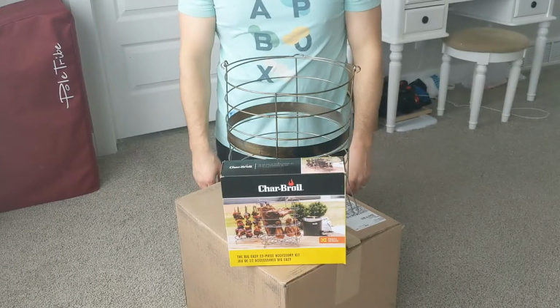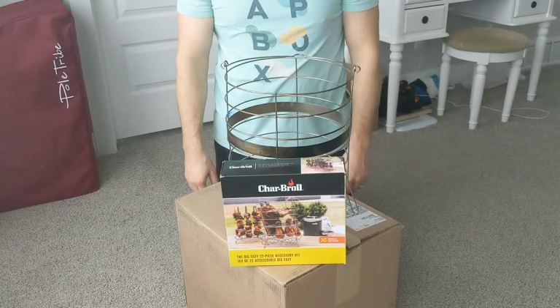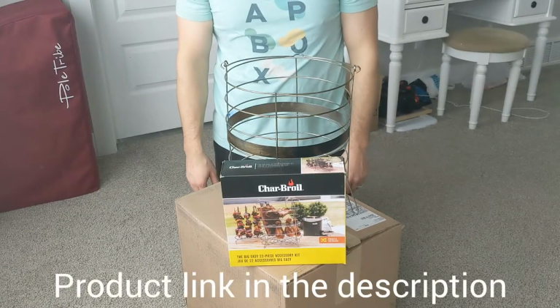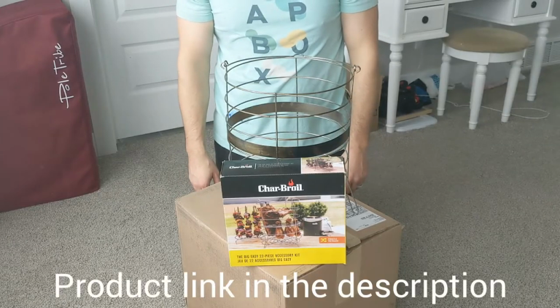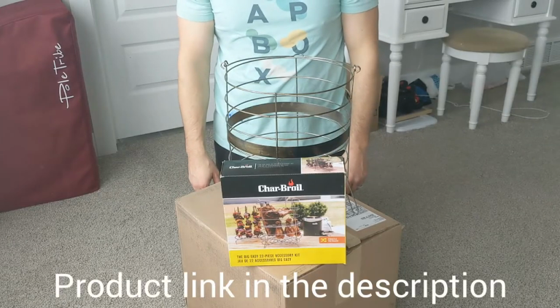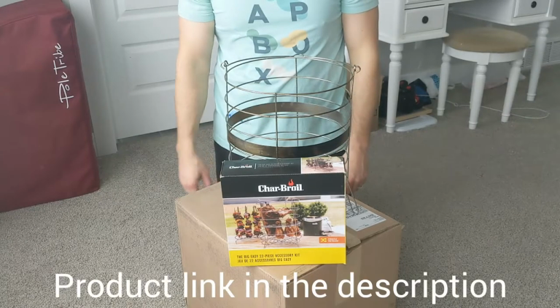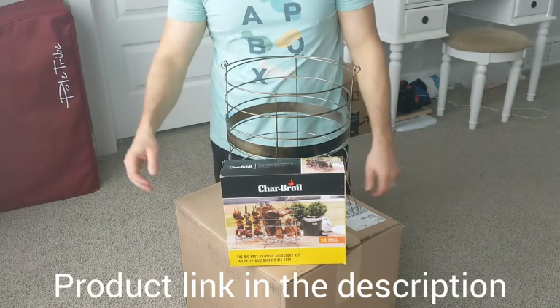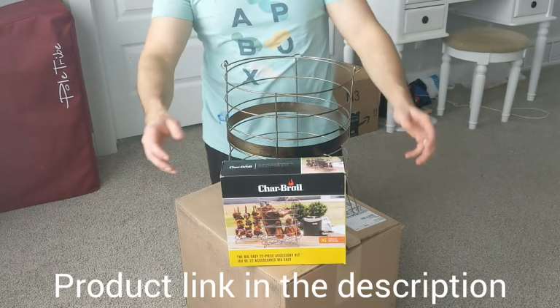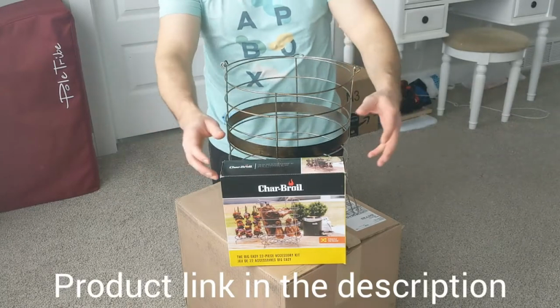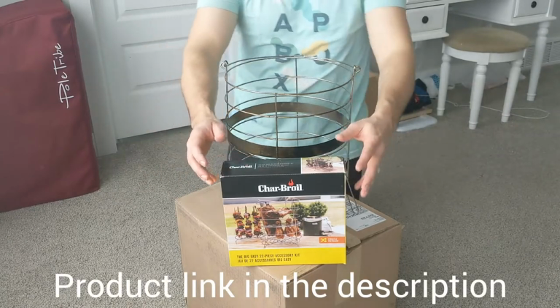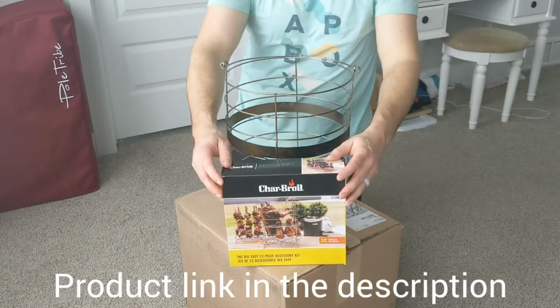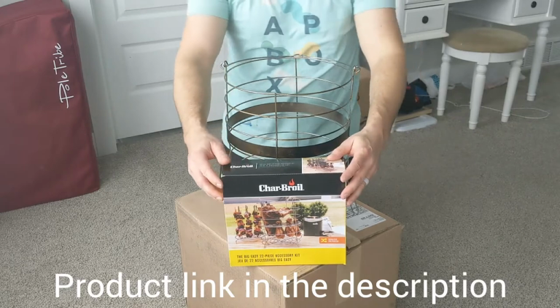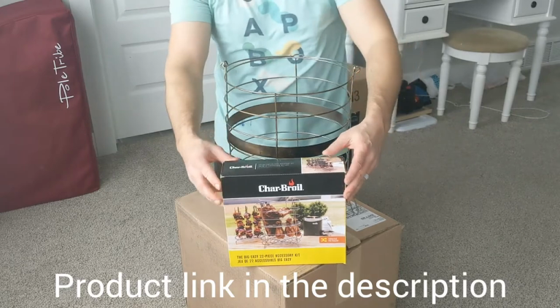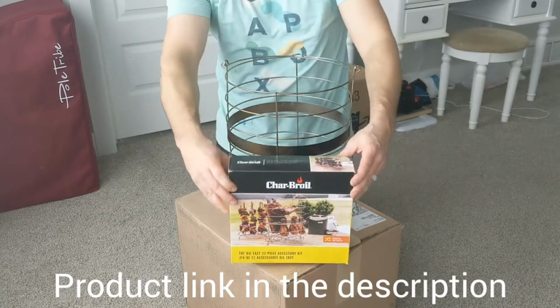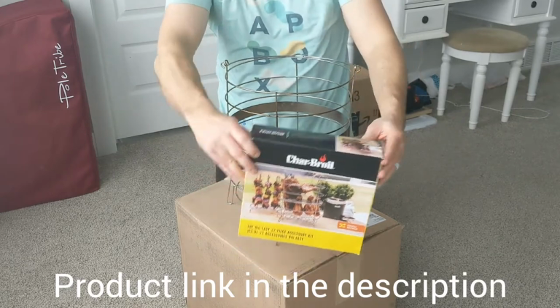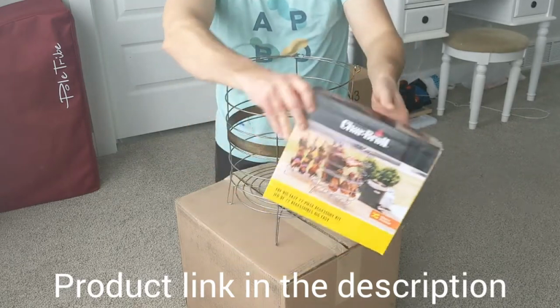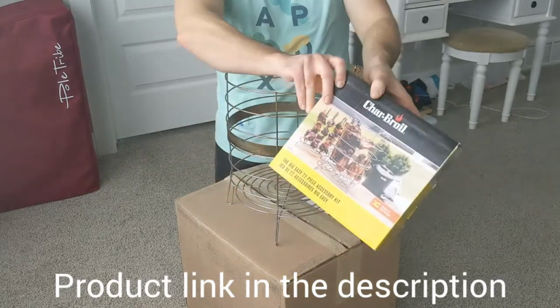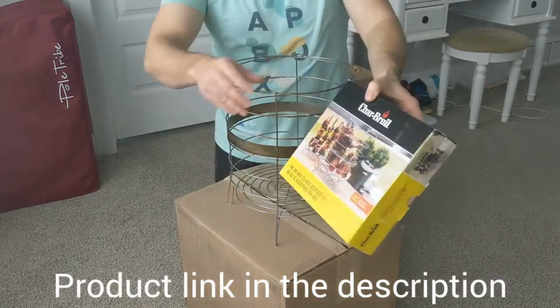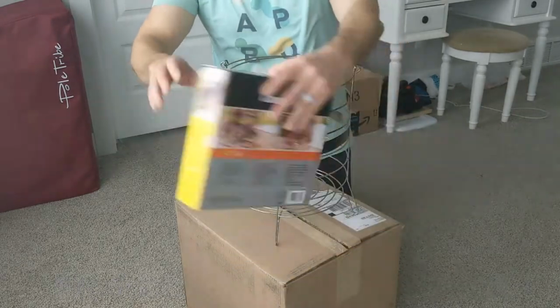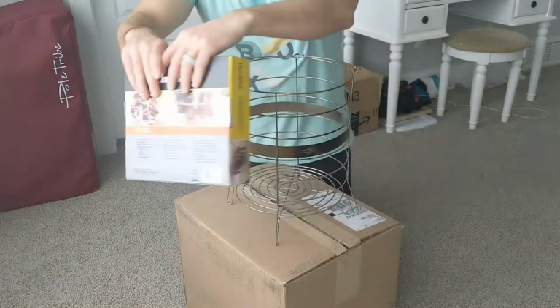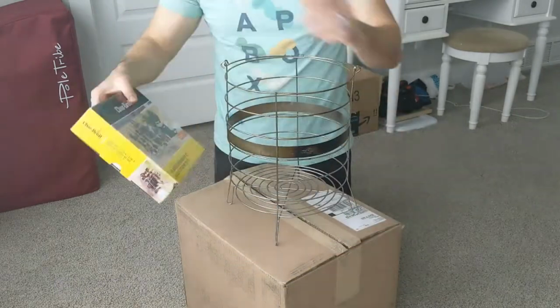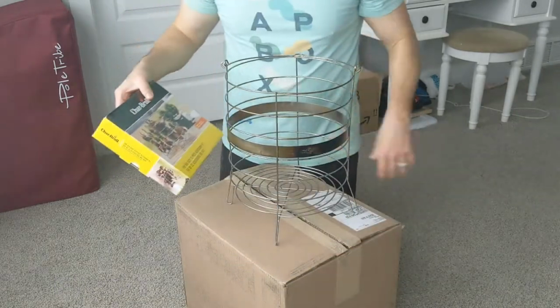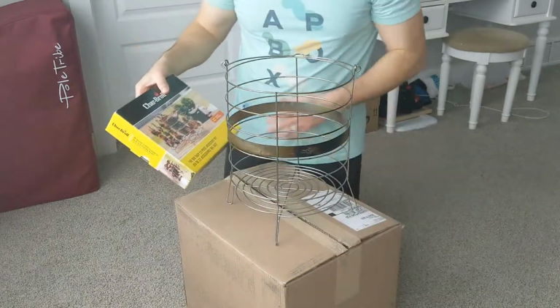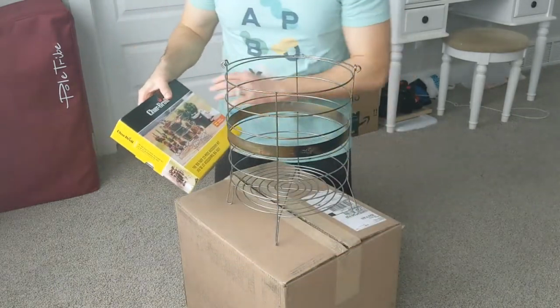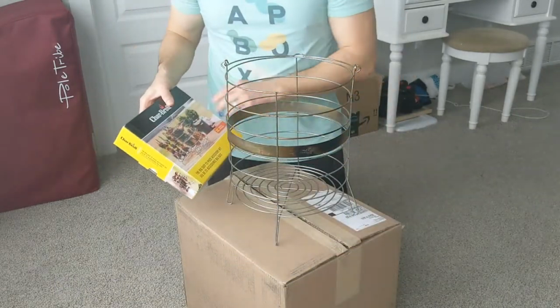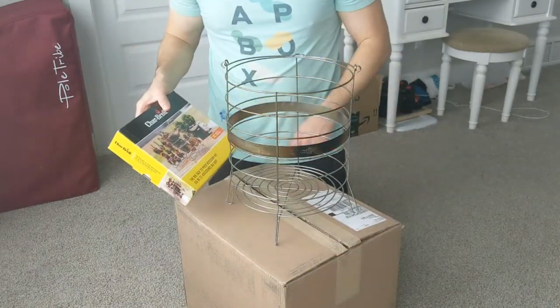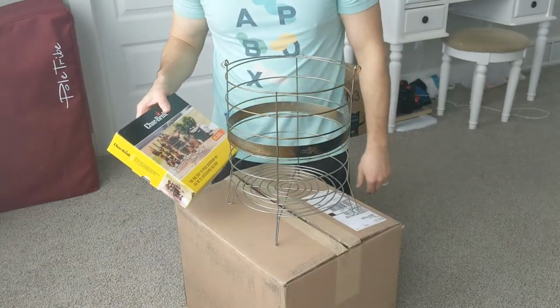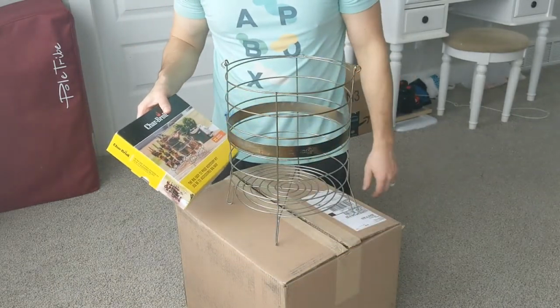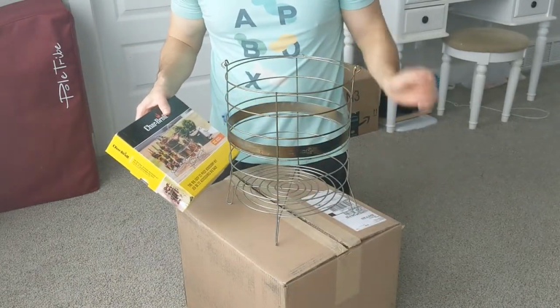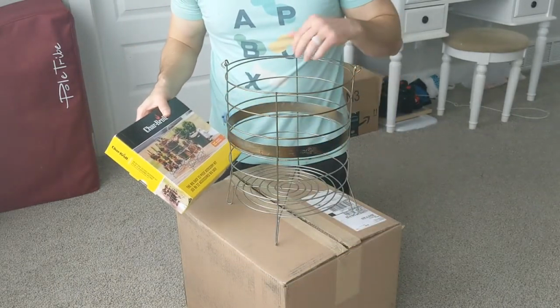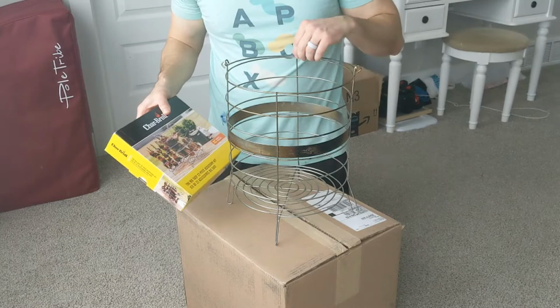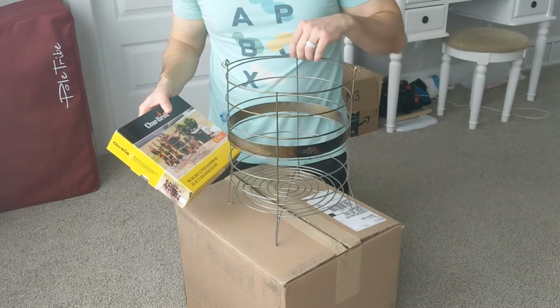Hello and welcome to the channel. Today I'm going to be unboxing the Char-Broil Accessories Kit. This goes with the Big Easy Roaster Smoker and Grill Combo.